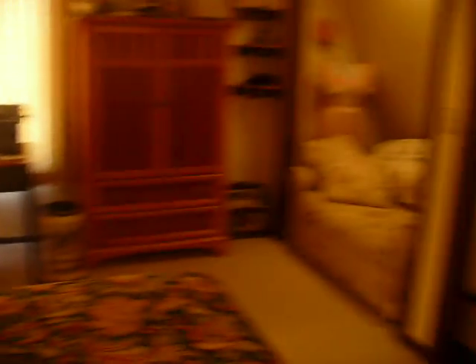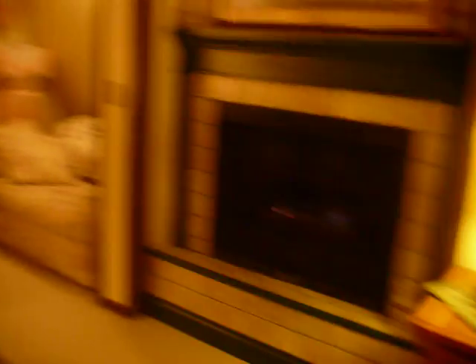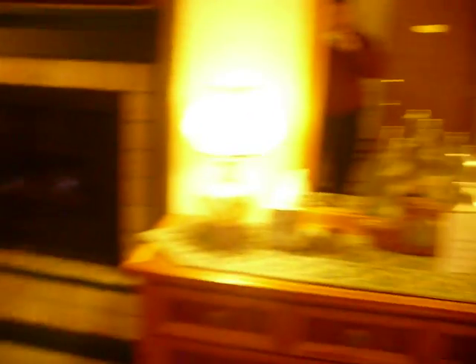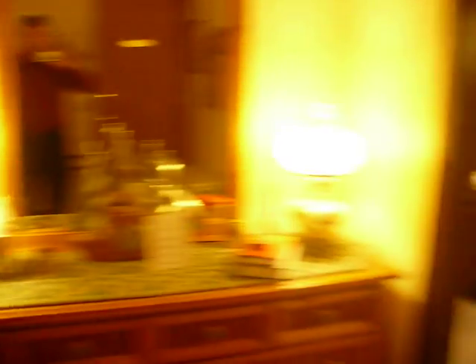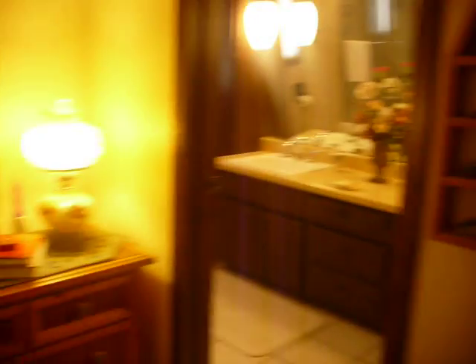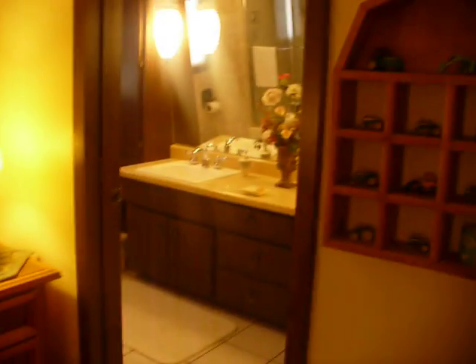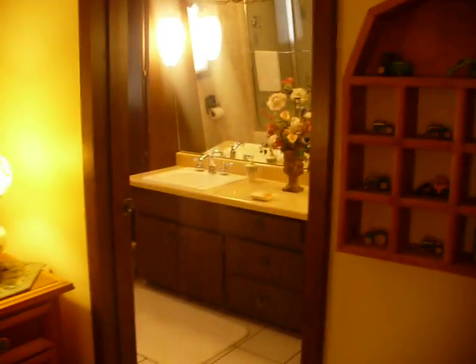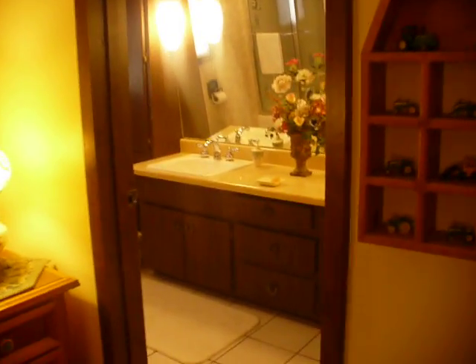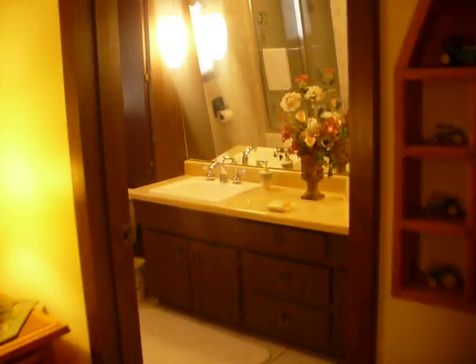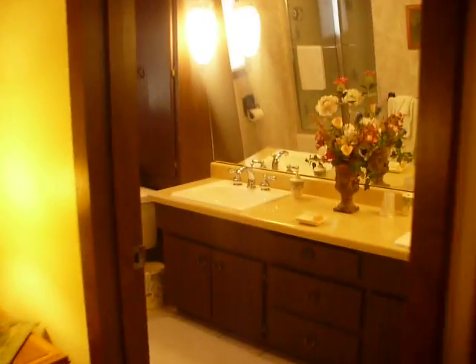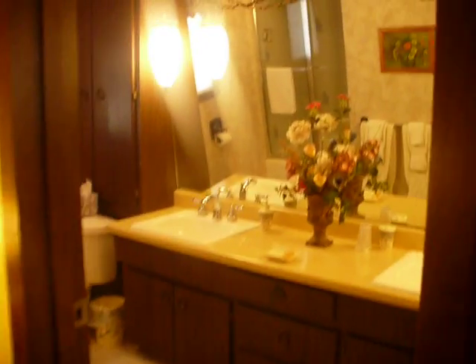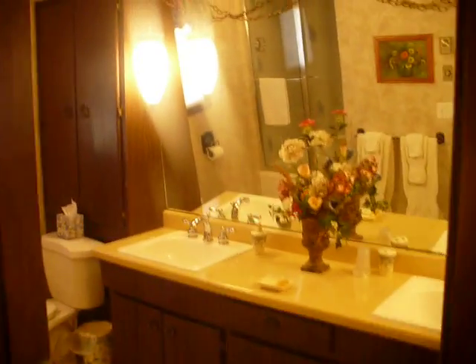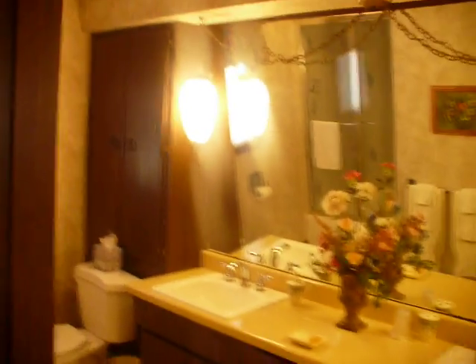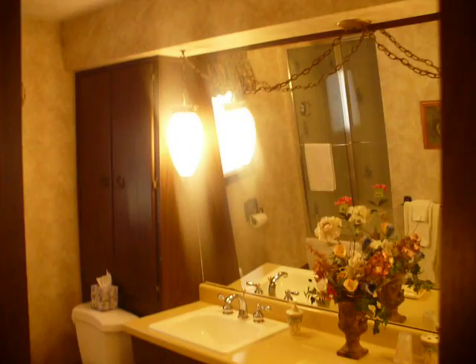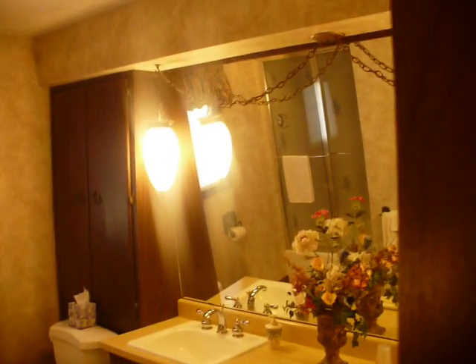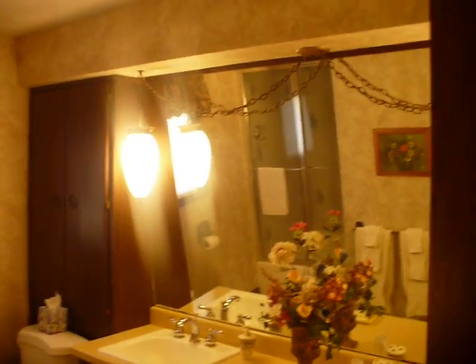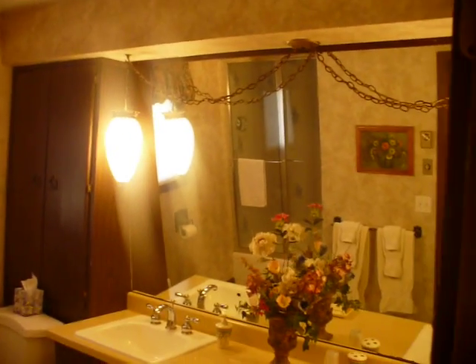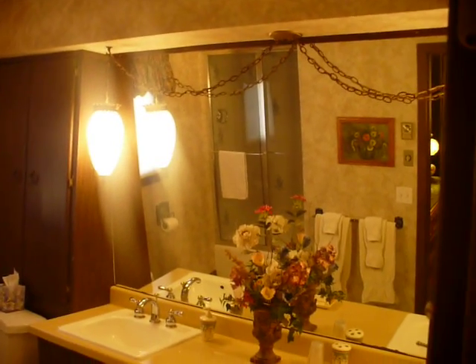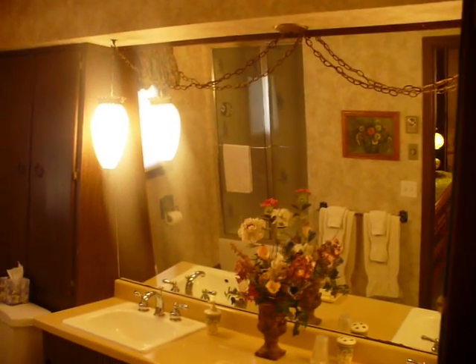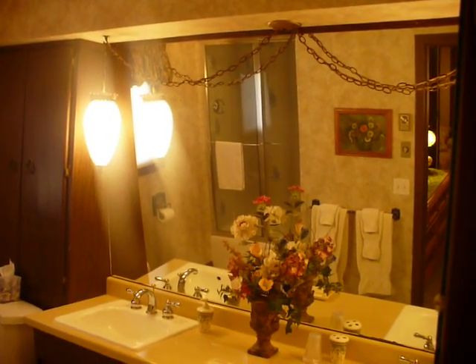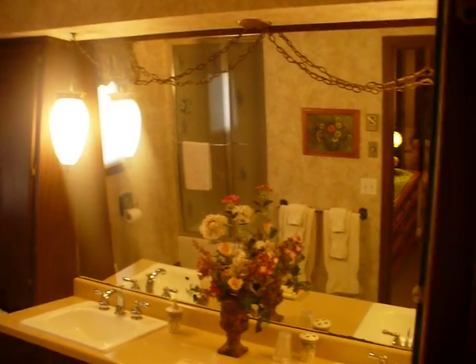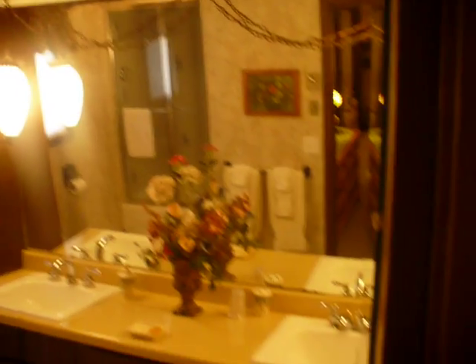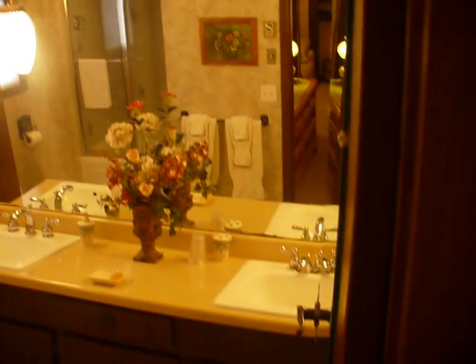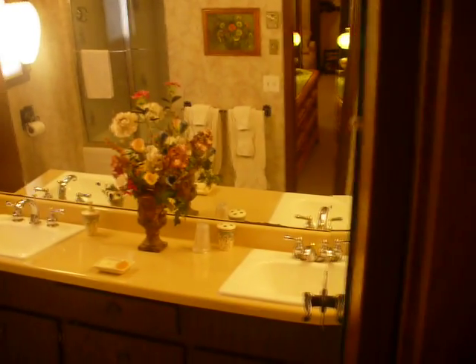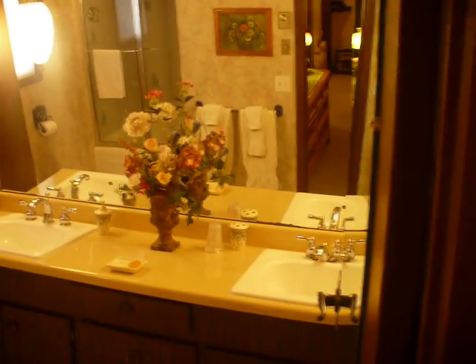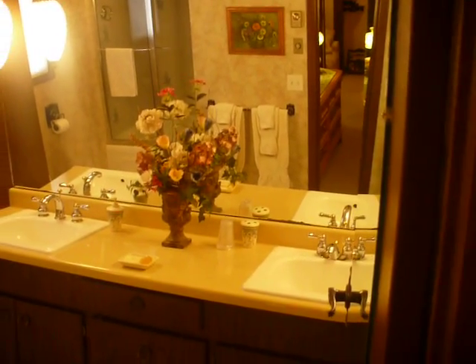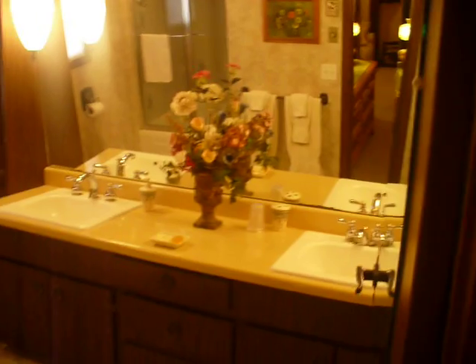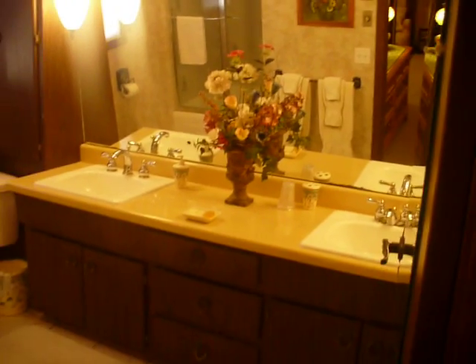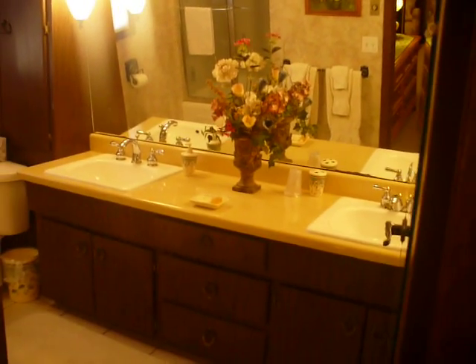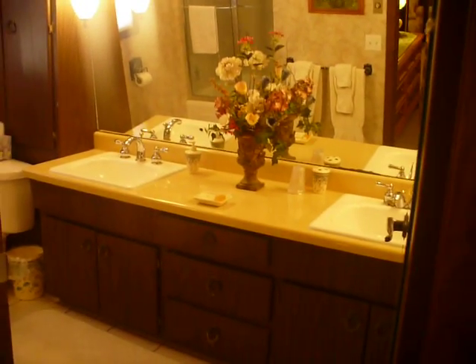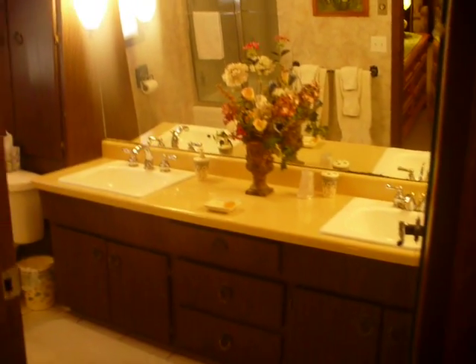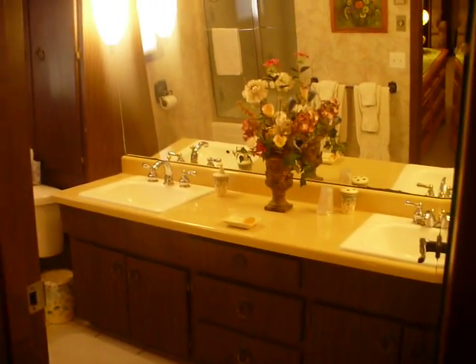And then a private bath — a shower unit, two sinks. Nice size bath.